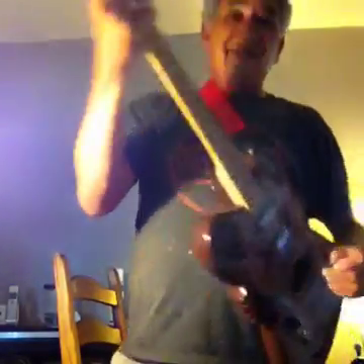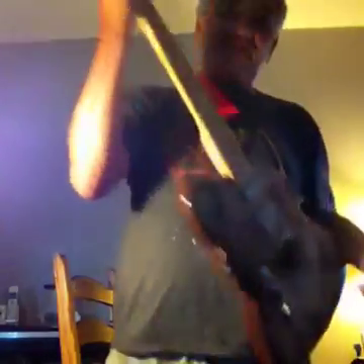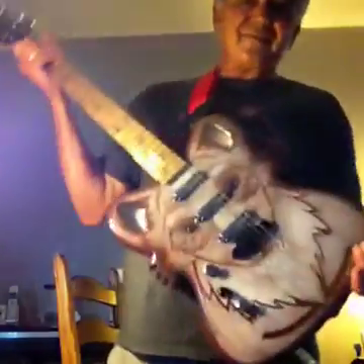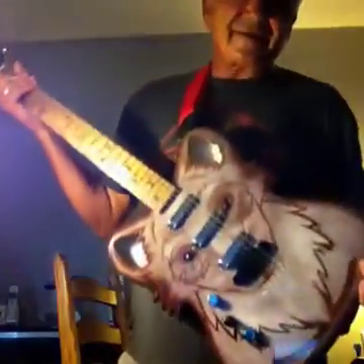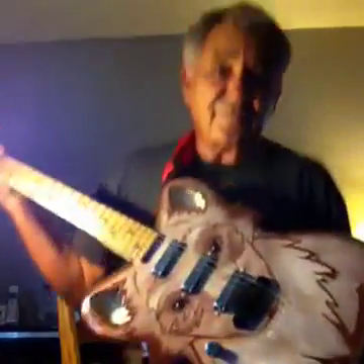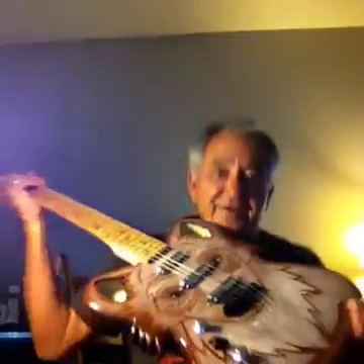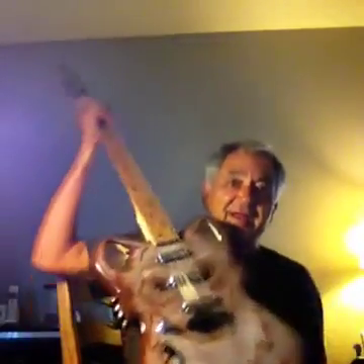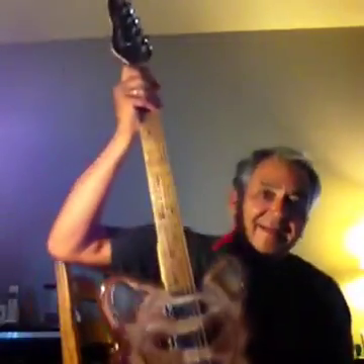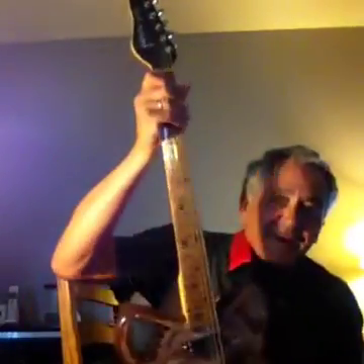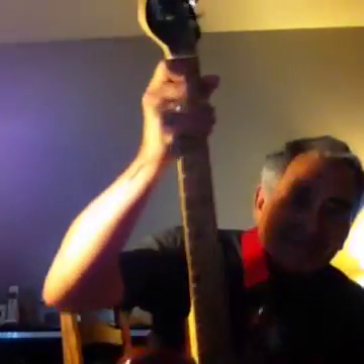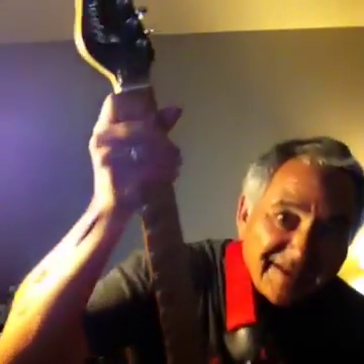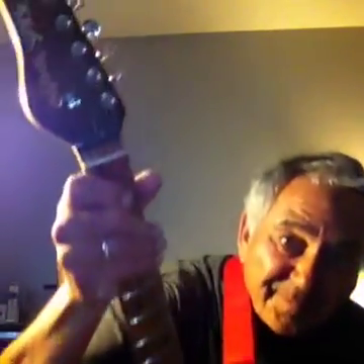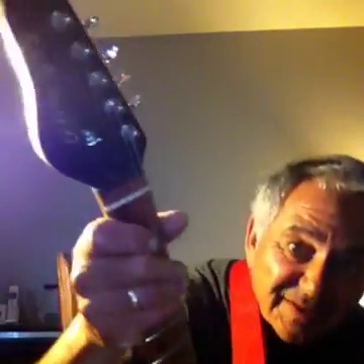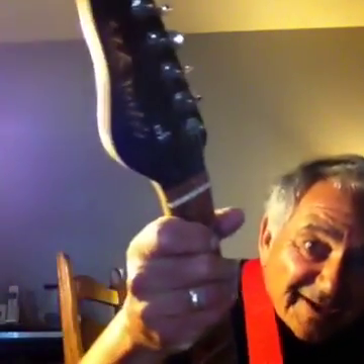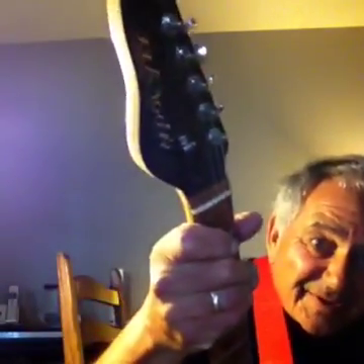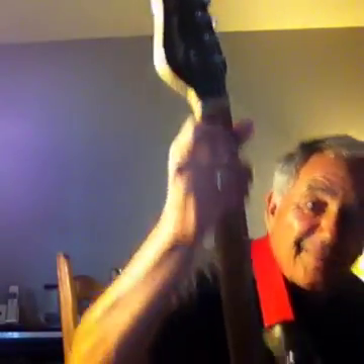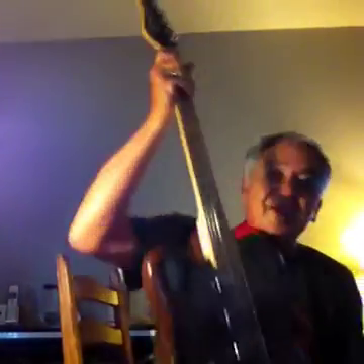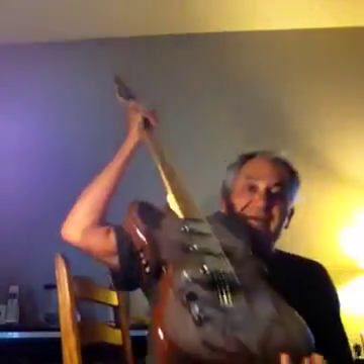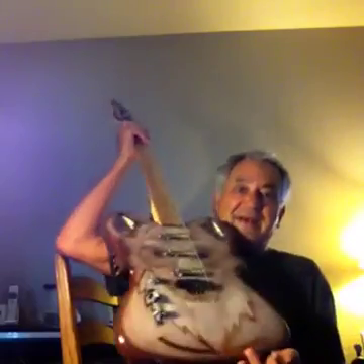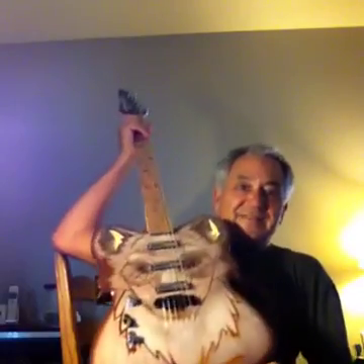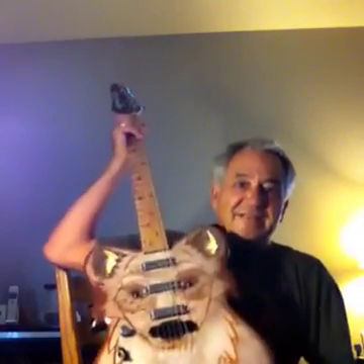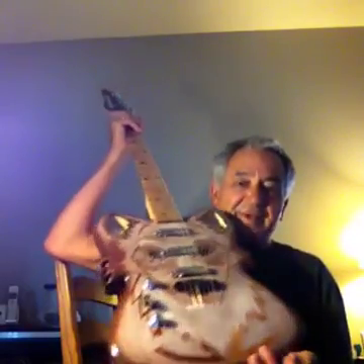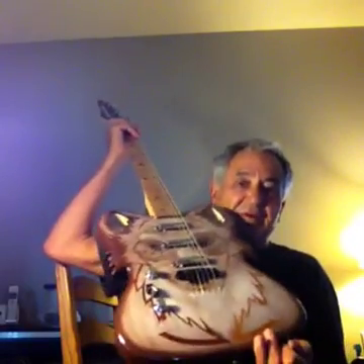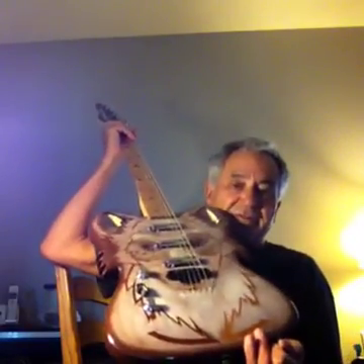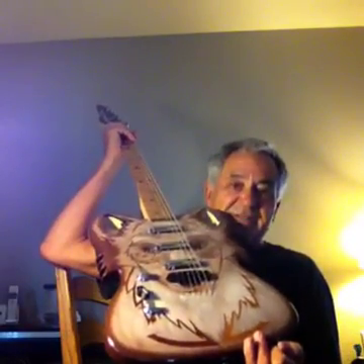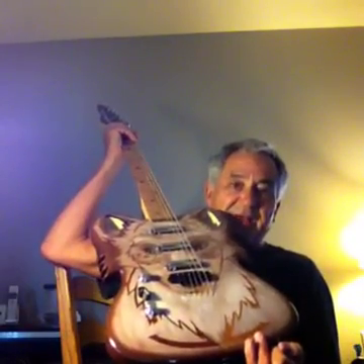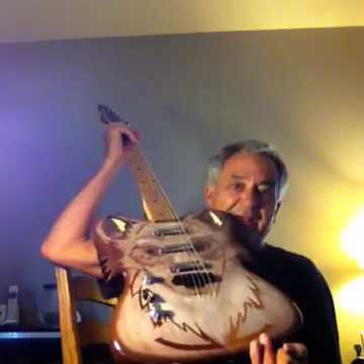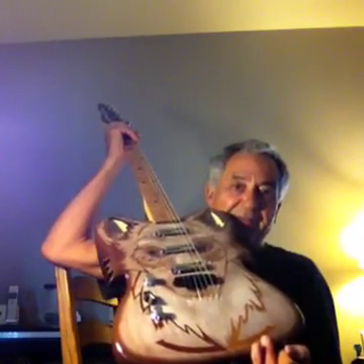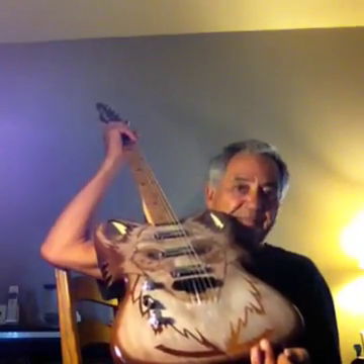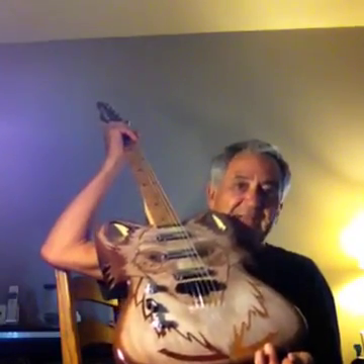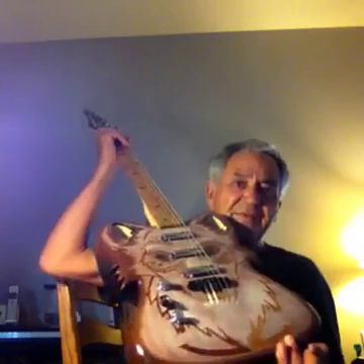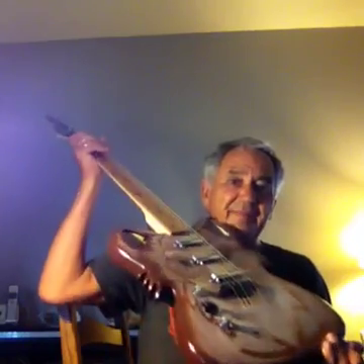Yeah, this is the Woofax, this is Woof Diddy here tonight. This is our baby, the Woofax. See 'Woofax' up there at the top? This is a custom made, gorgeous, semi-hollow body guitar. Exceptionally hand built.